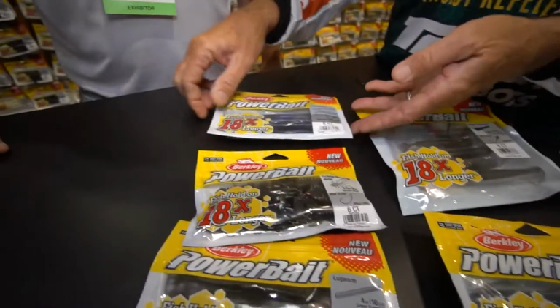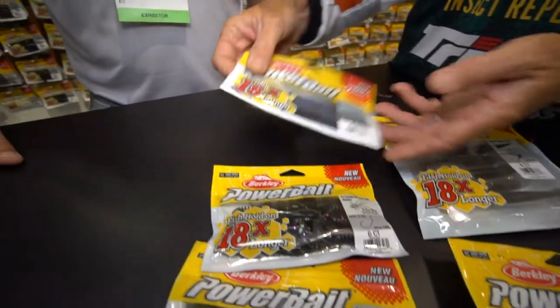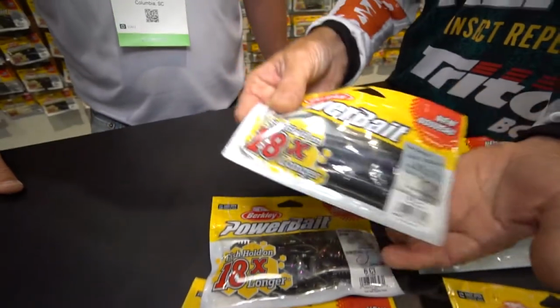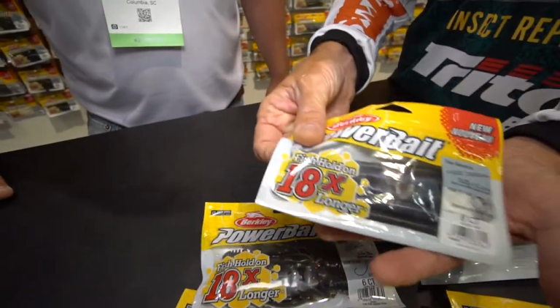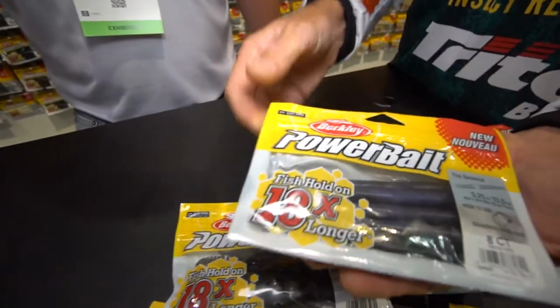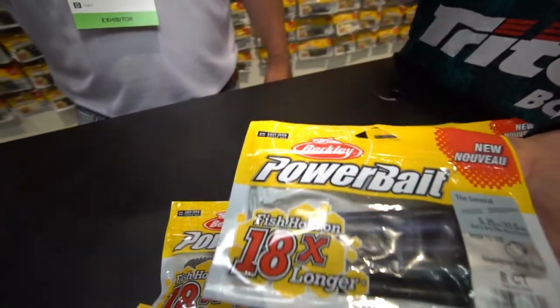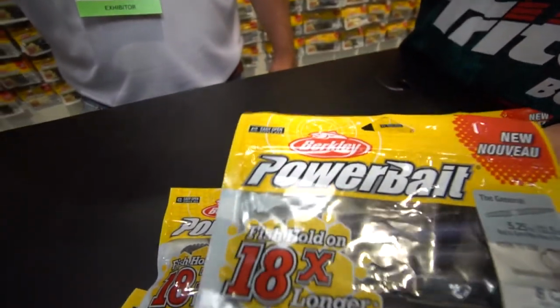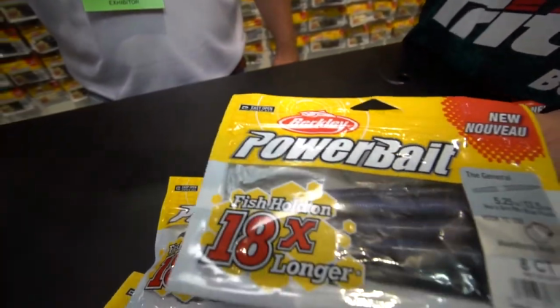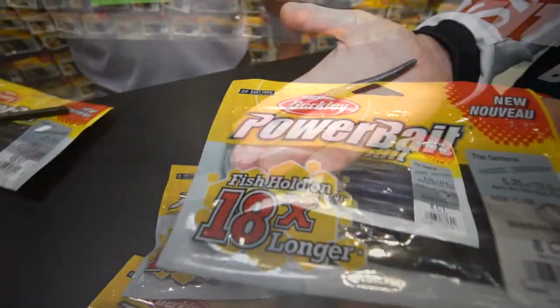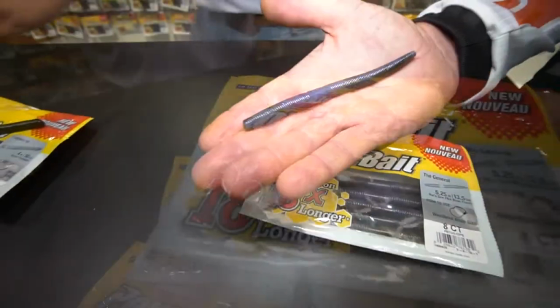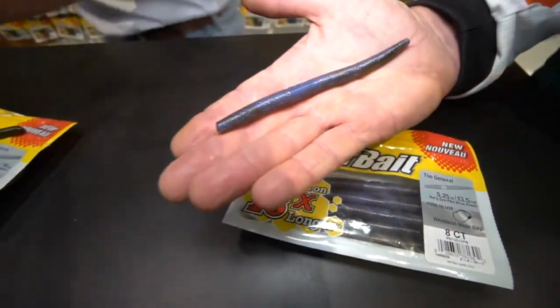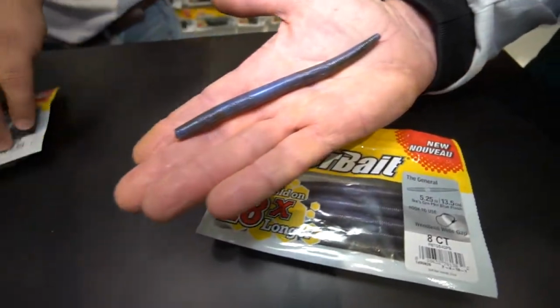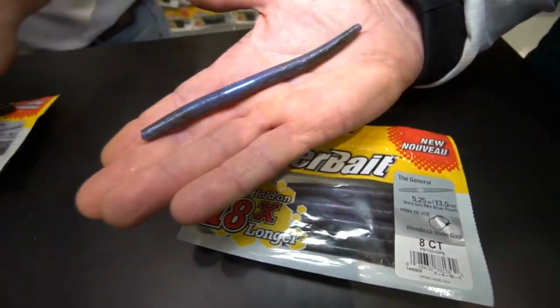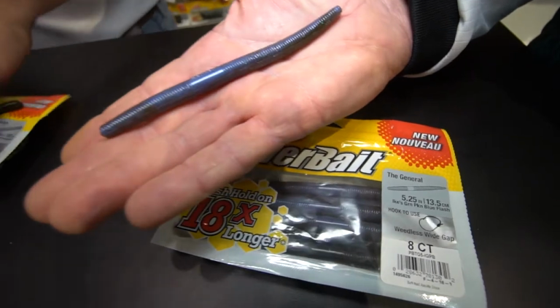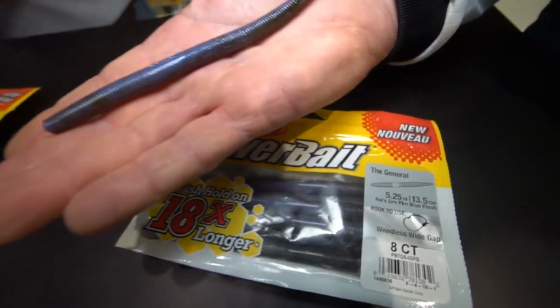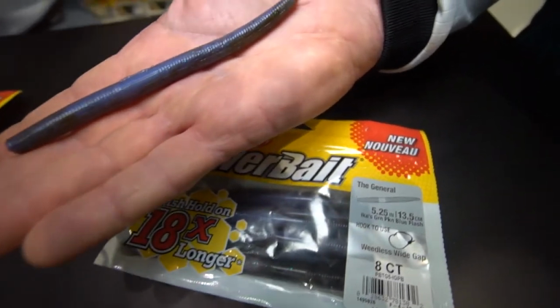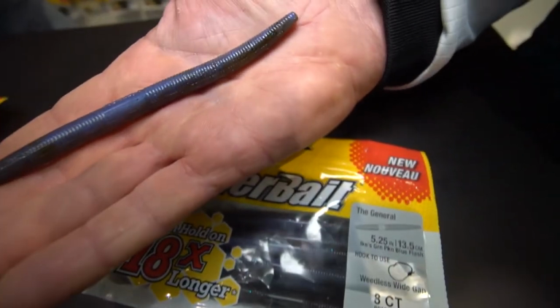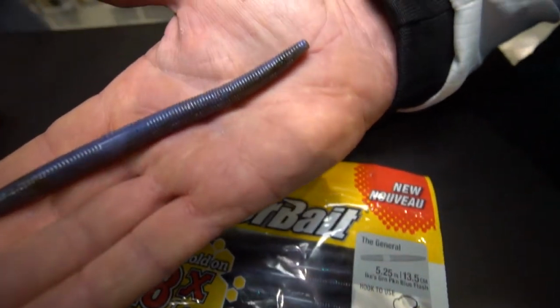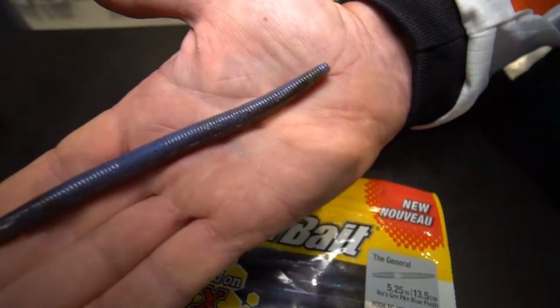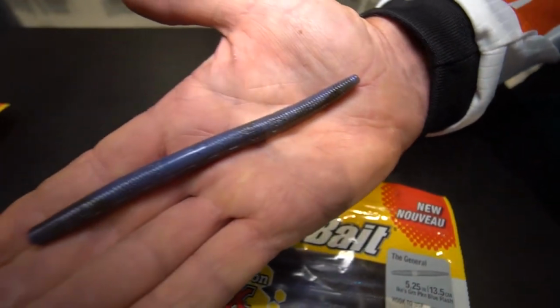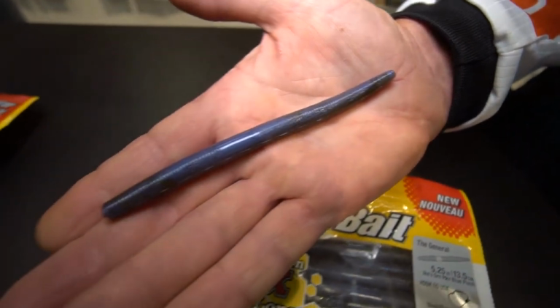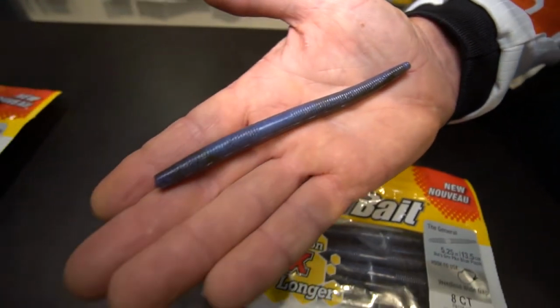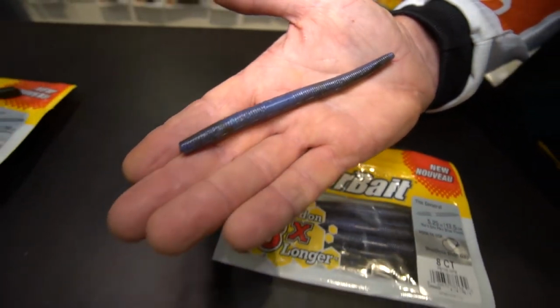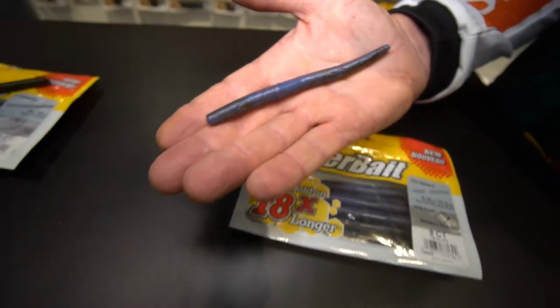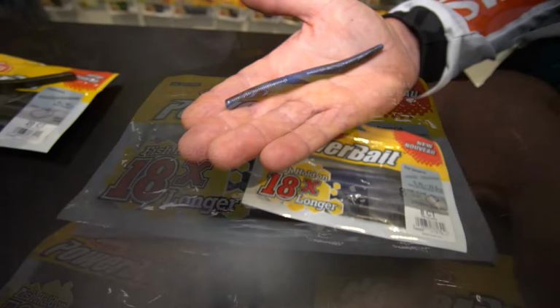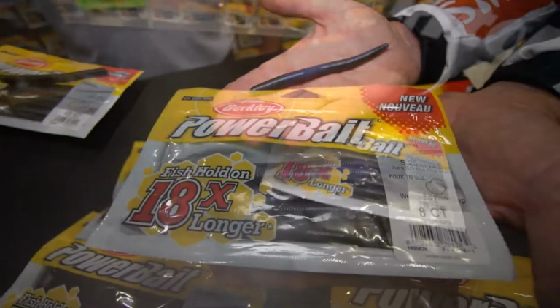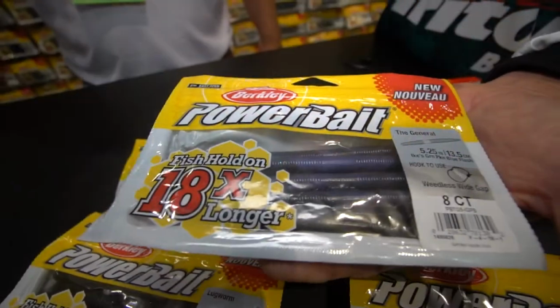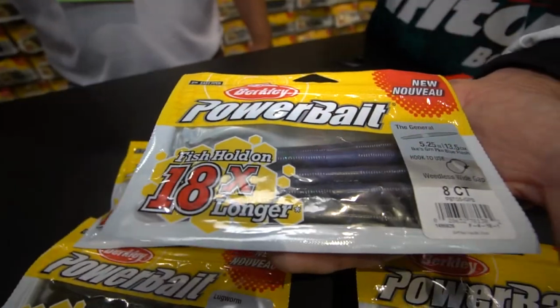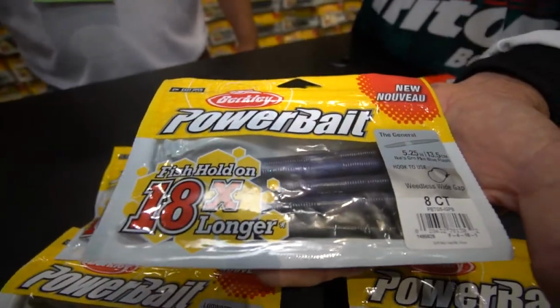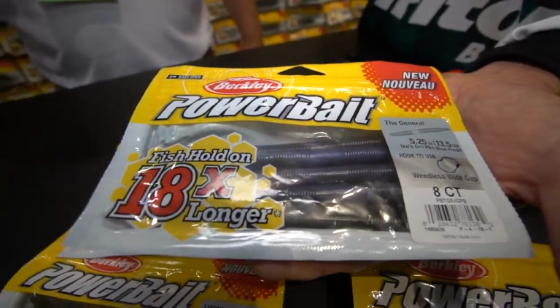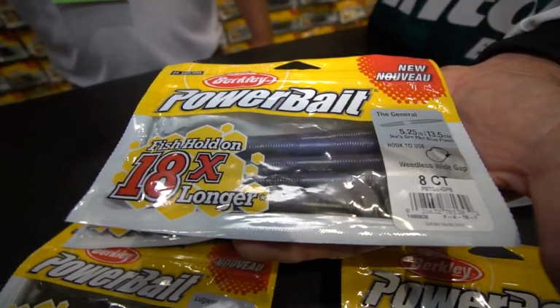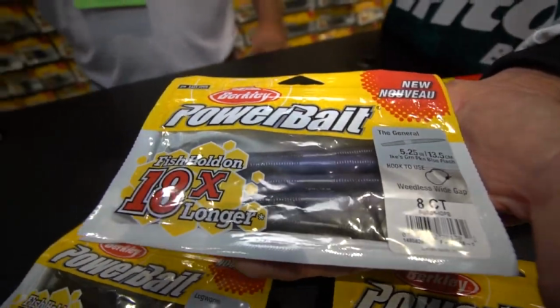The next one, of course, is the General. This is the 5.25. We have it in a 4, and now we also have it in a 6 inch. This is one of my go-to flipping baits, casting baits, wacky style baits. It's just a fish-catching shape.